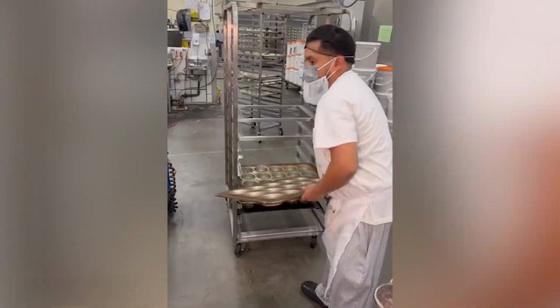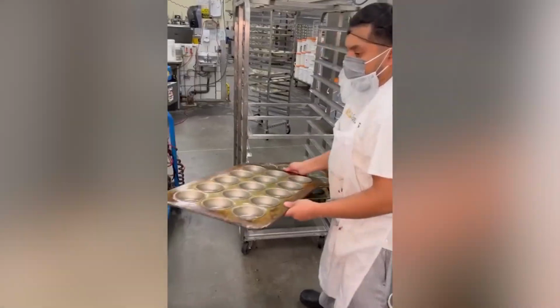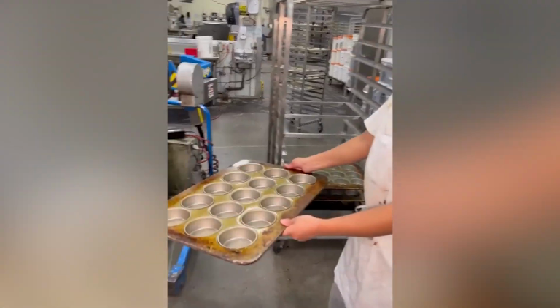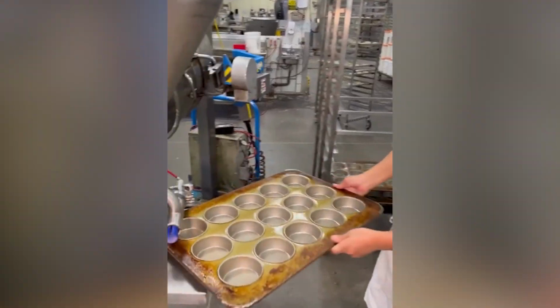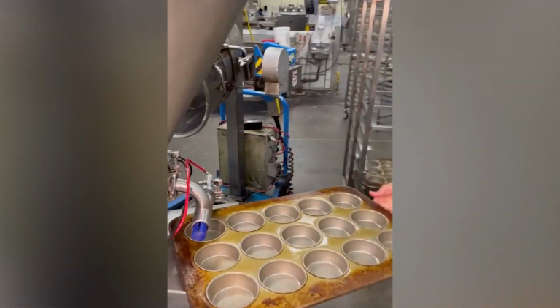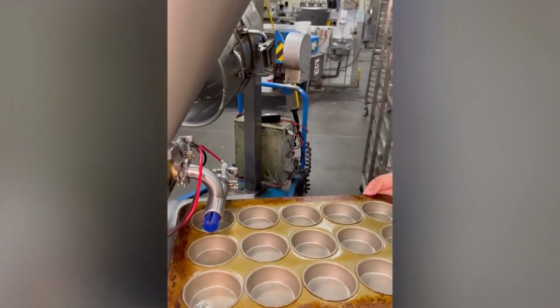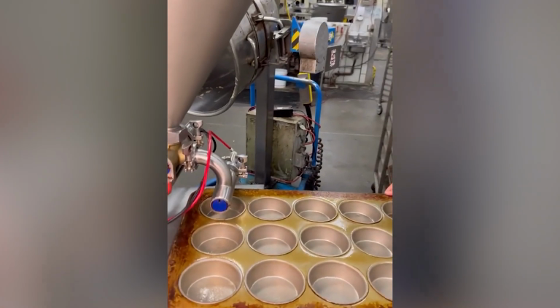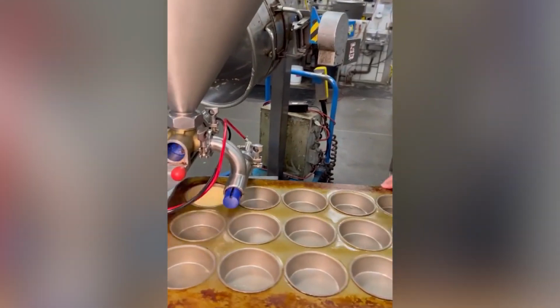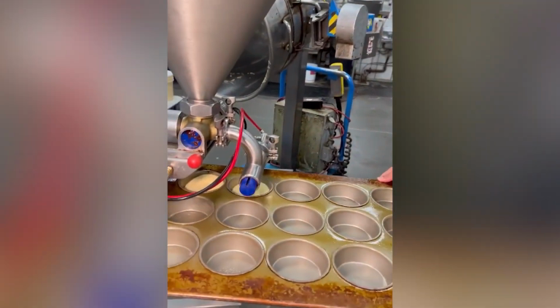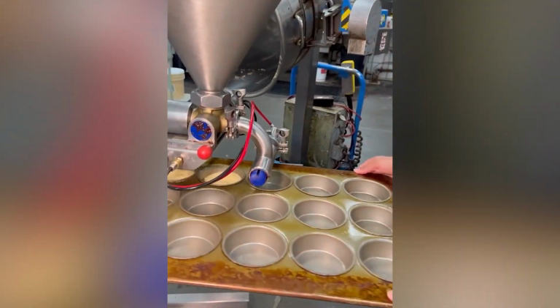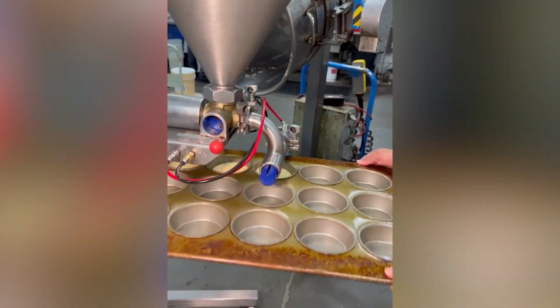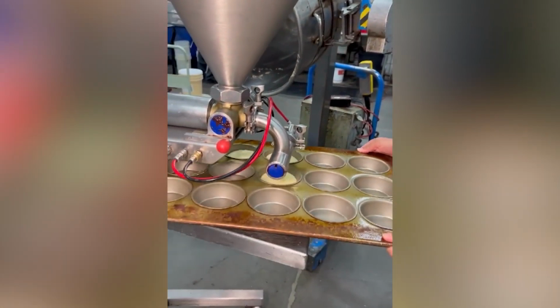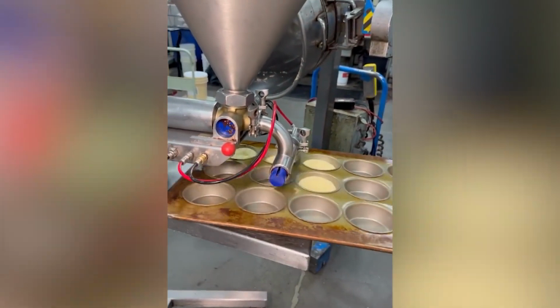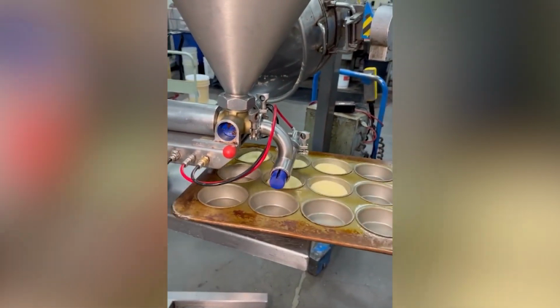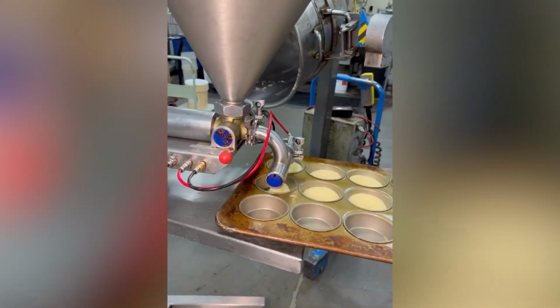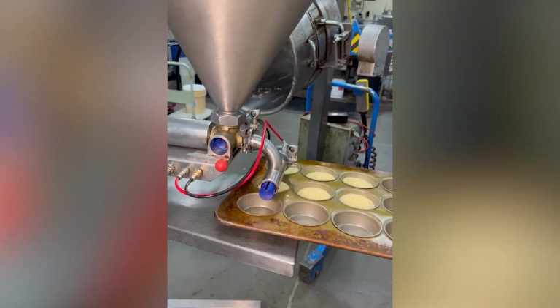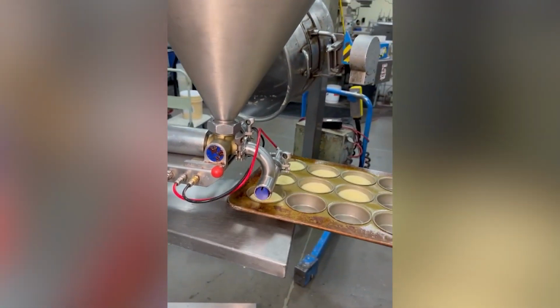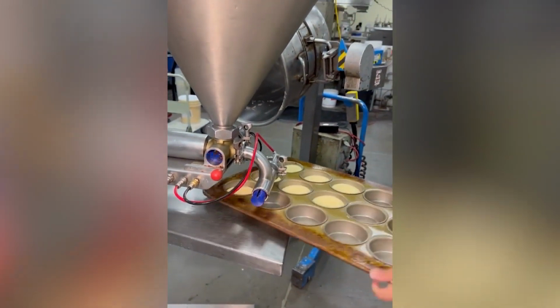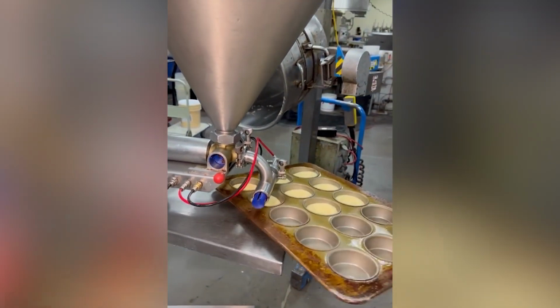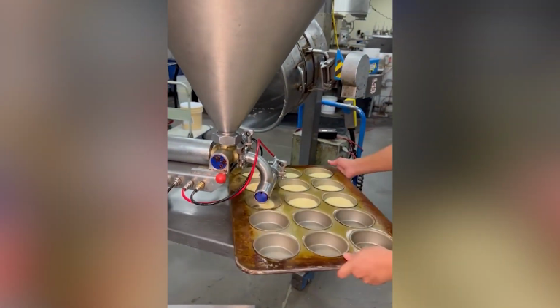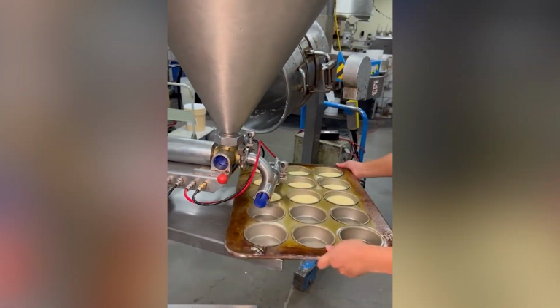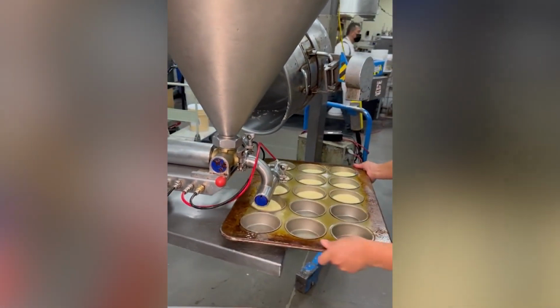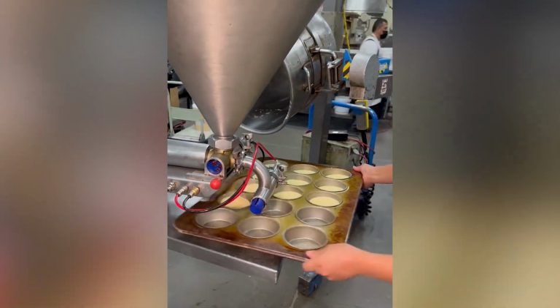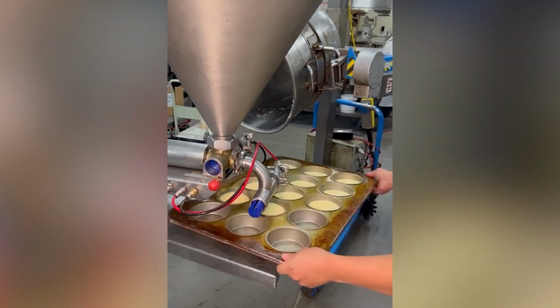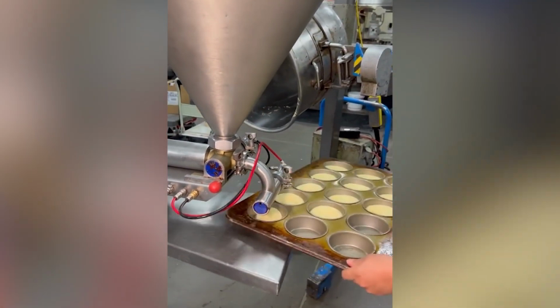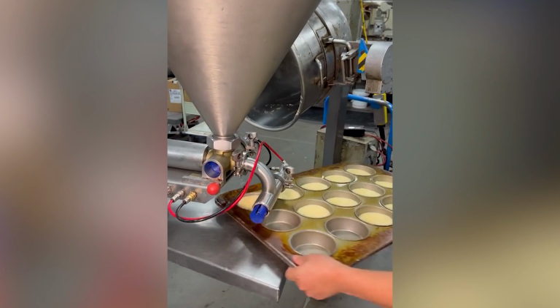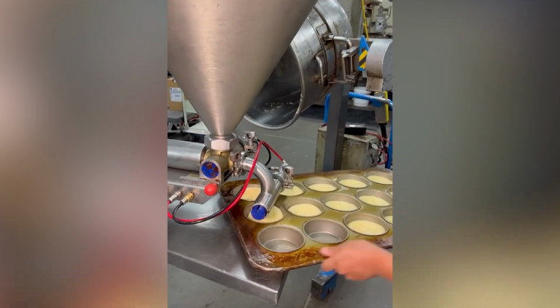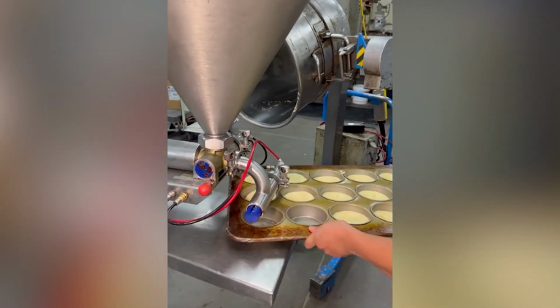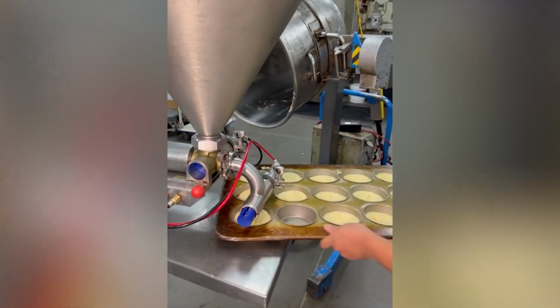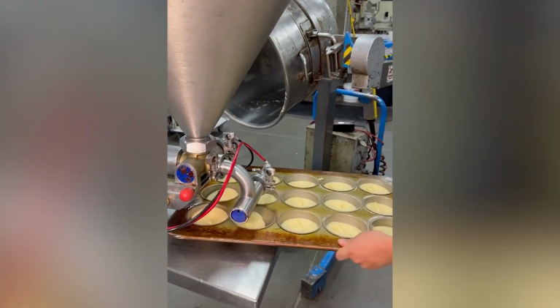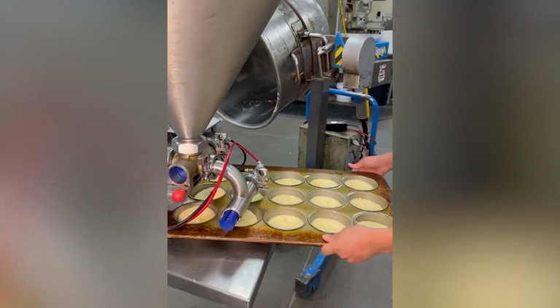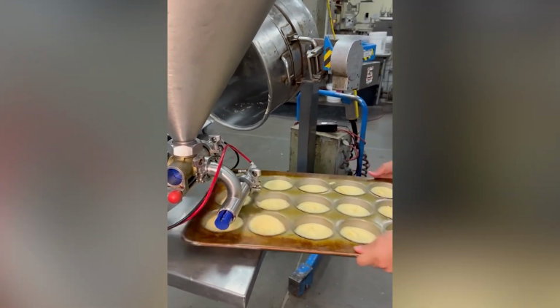We can find machines in any industry these days. We can see them in food and beverage too. Now the raw biscuit is ready for baking.